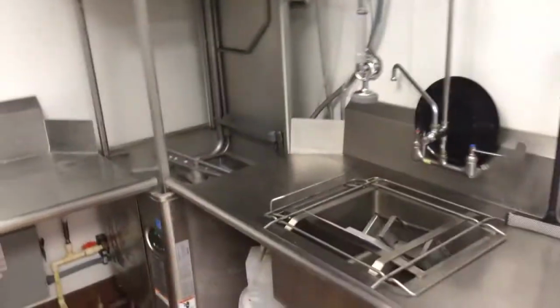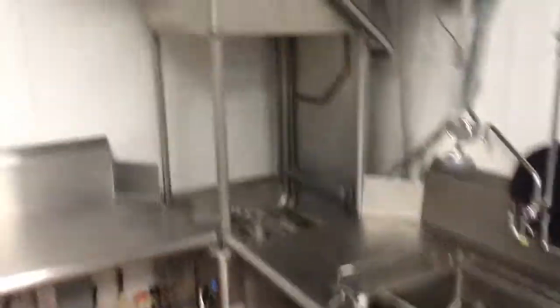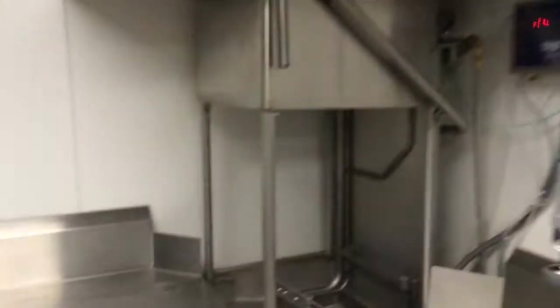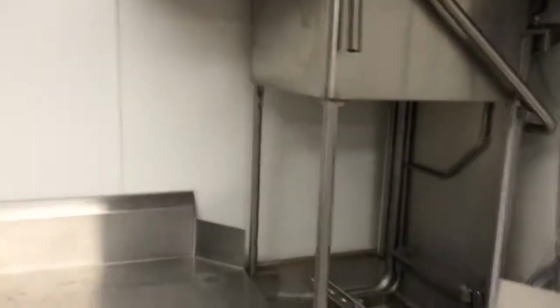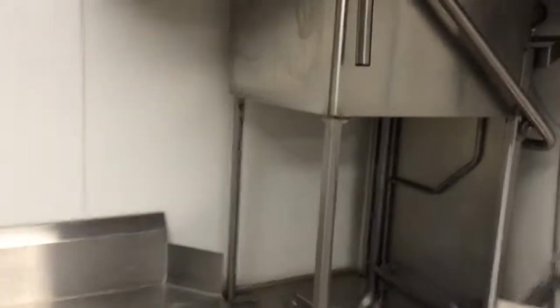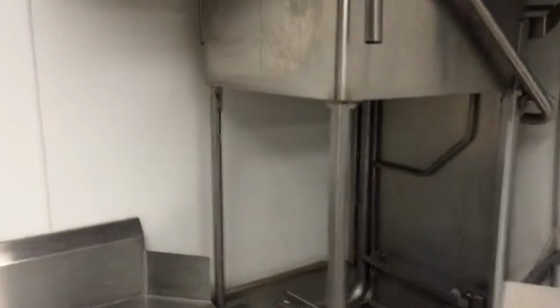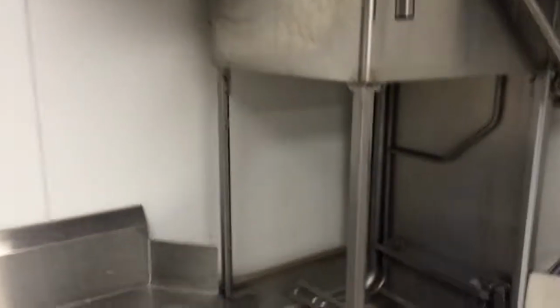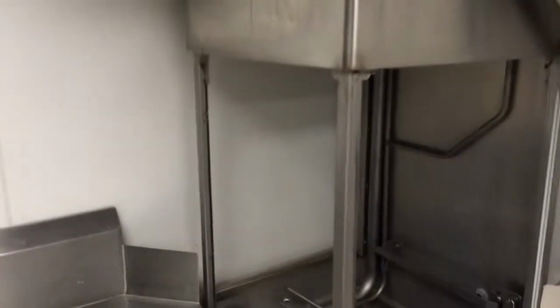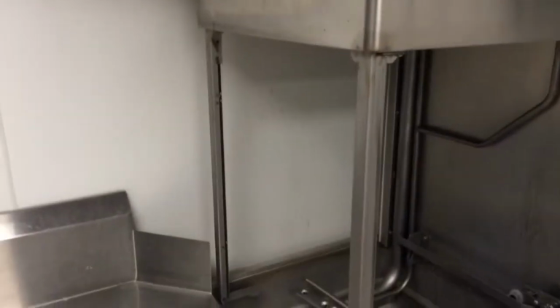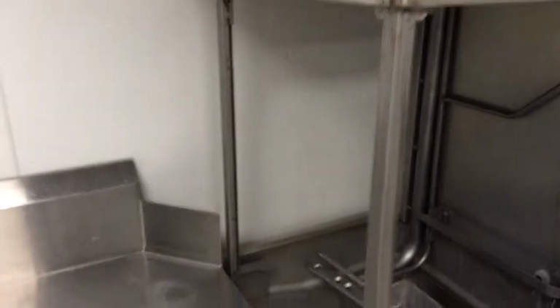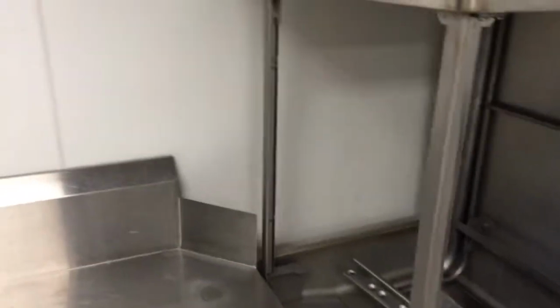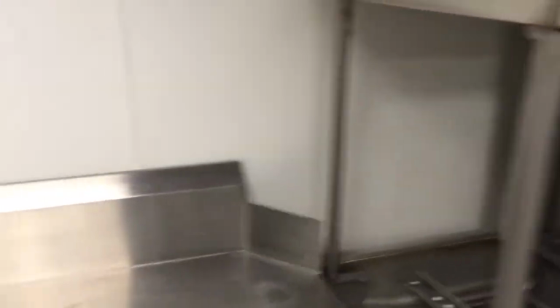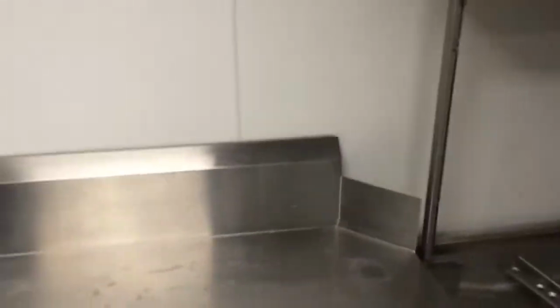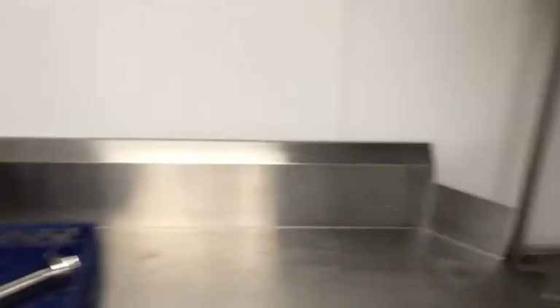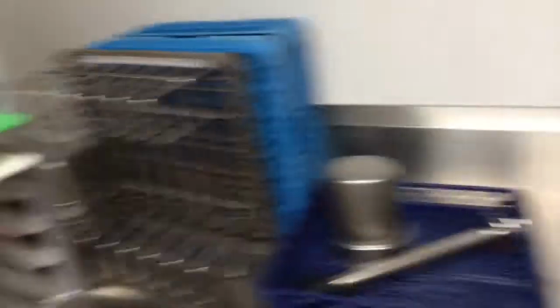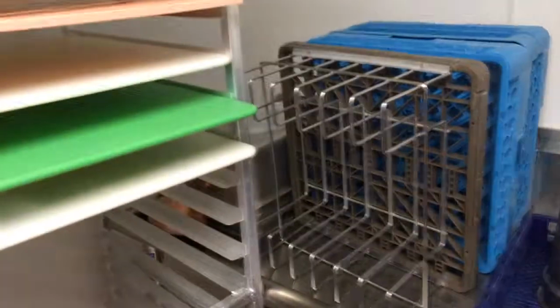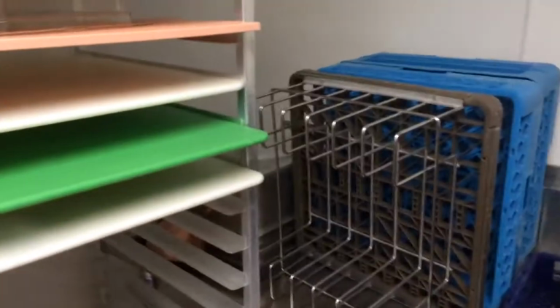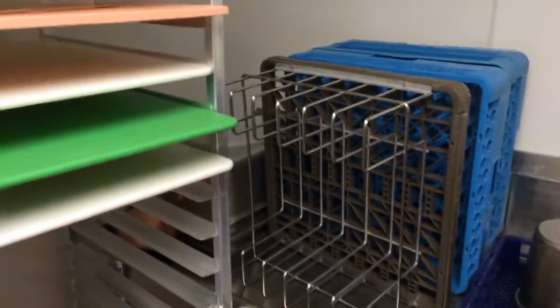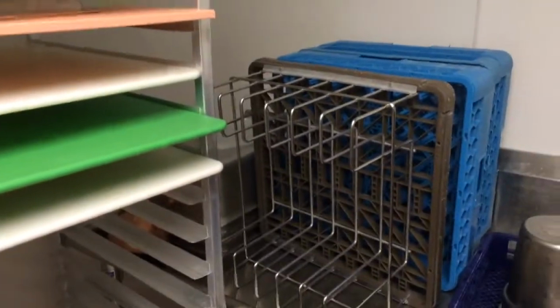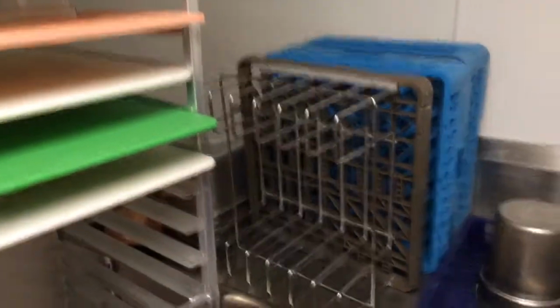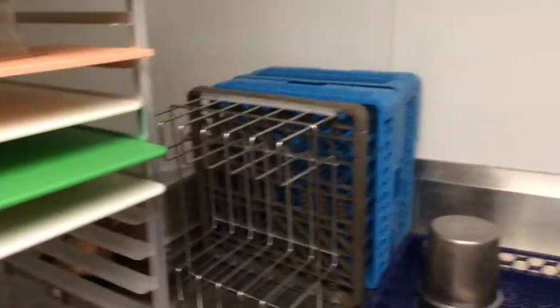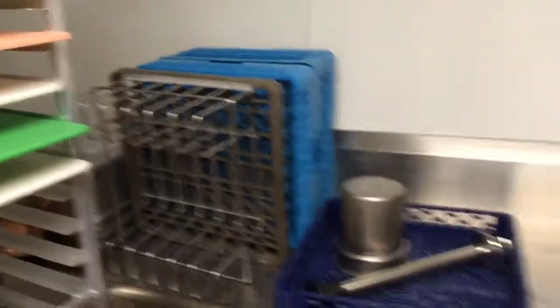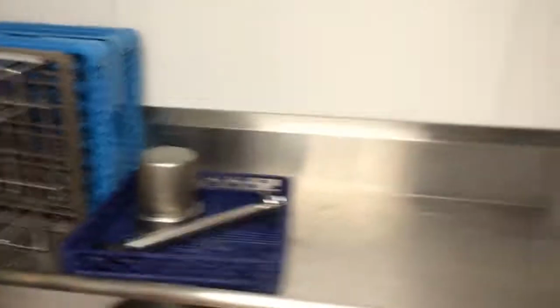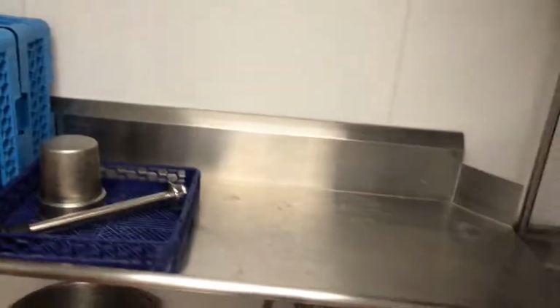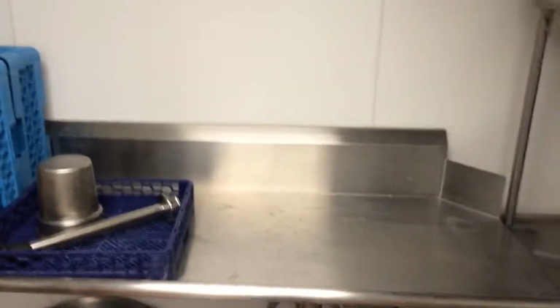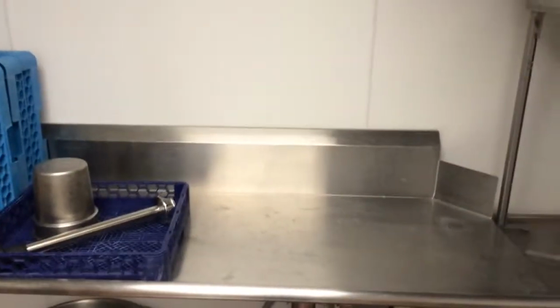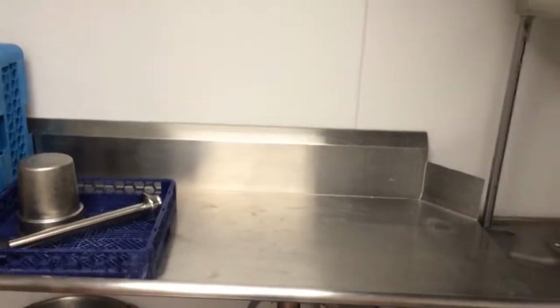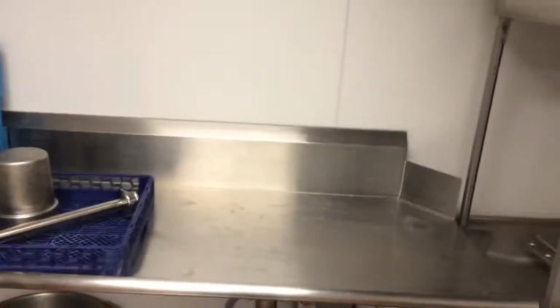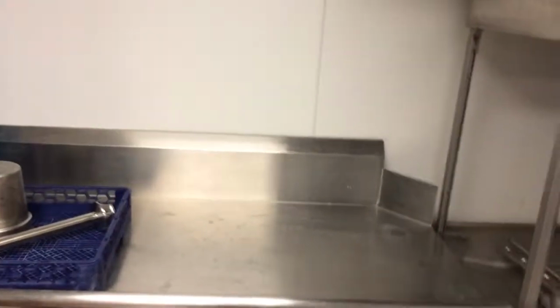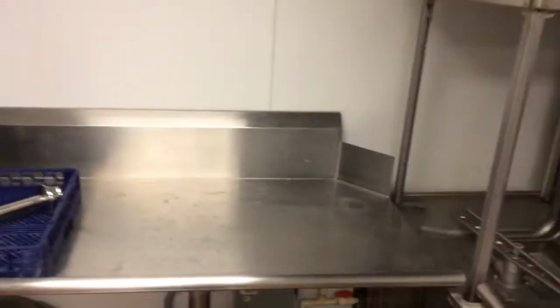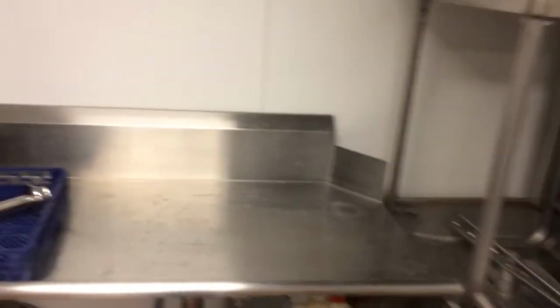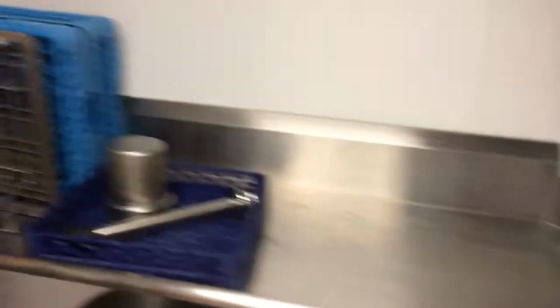Our dishwasher here is great. It's a nice large corner piece that's tall enough that with this brown rack, you can put six sheet pans standing up in it at a time, rather than just washing one at a time. It's kind of great.